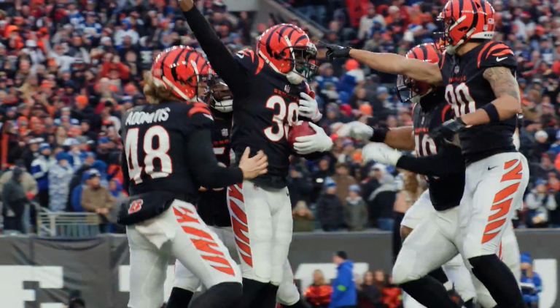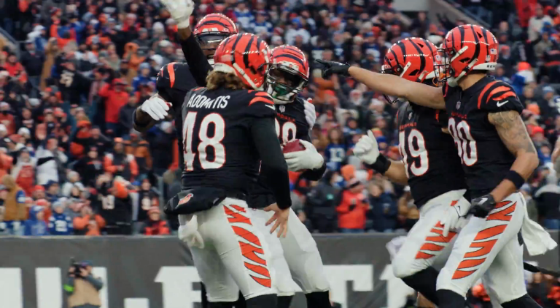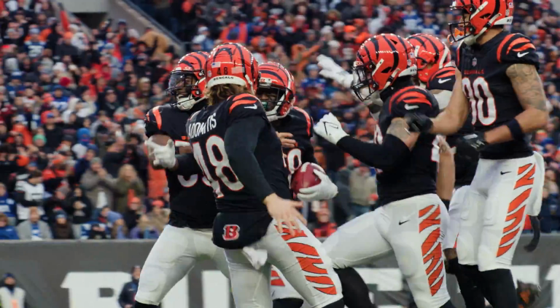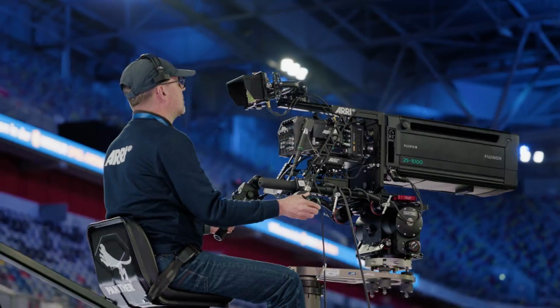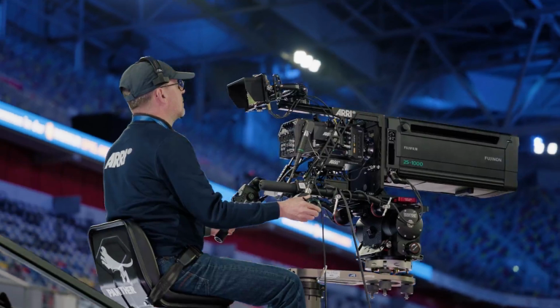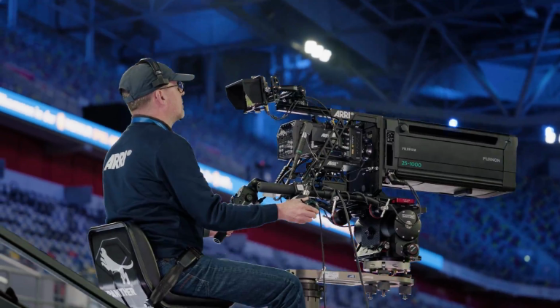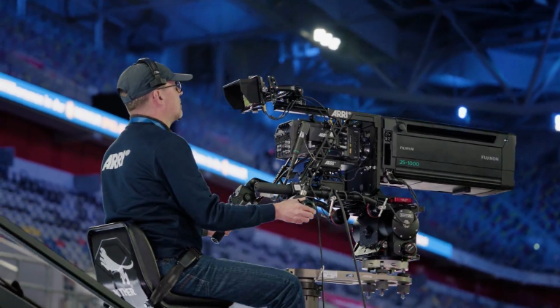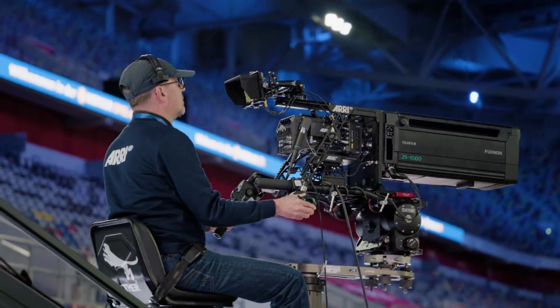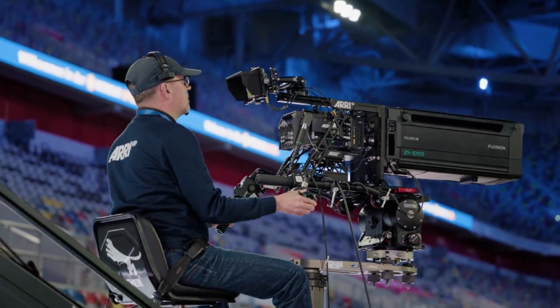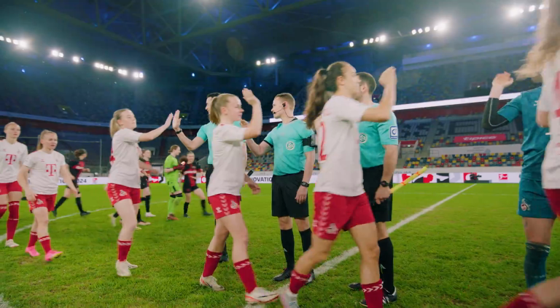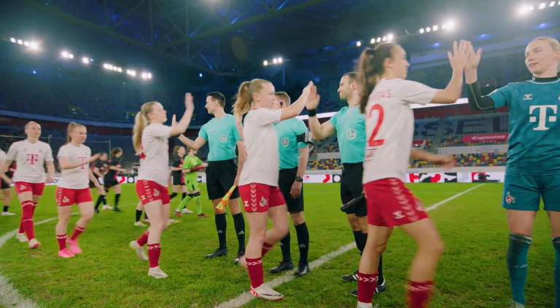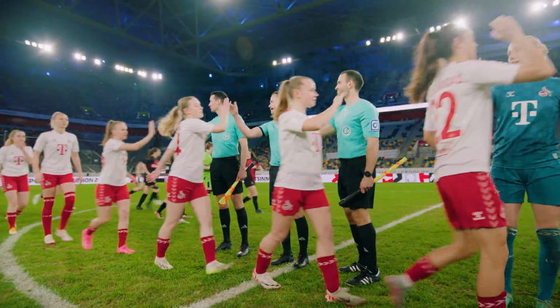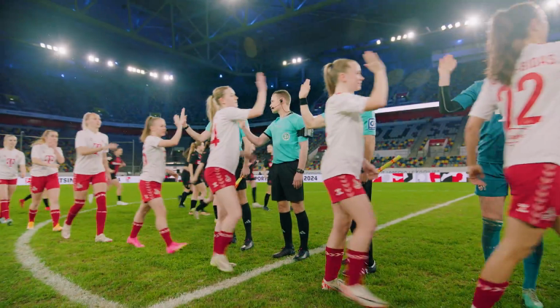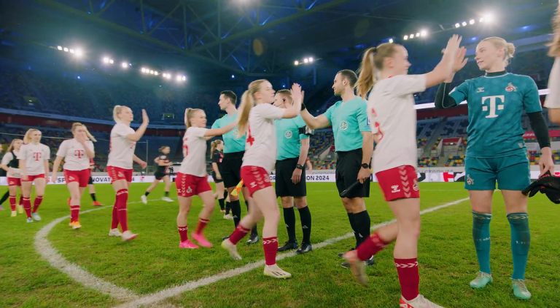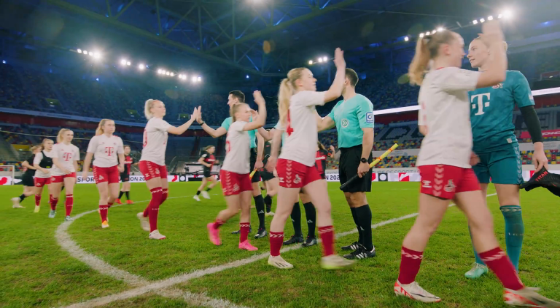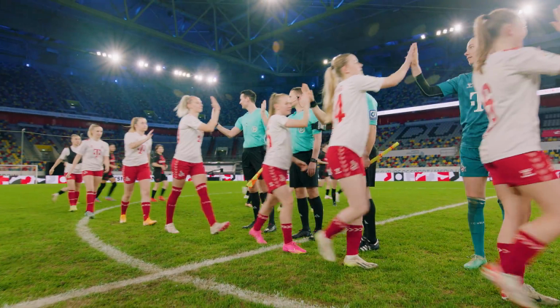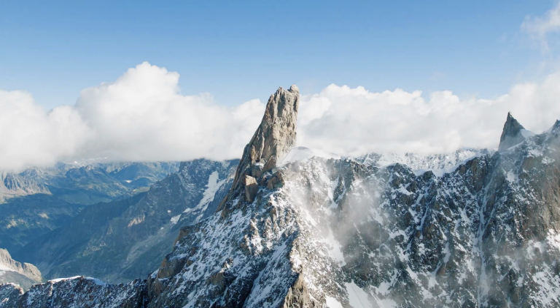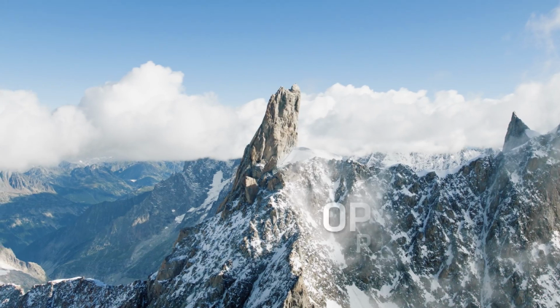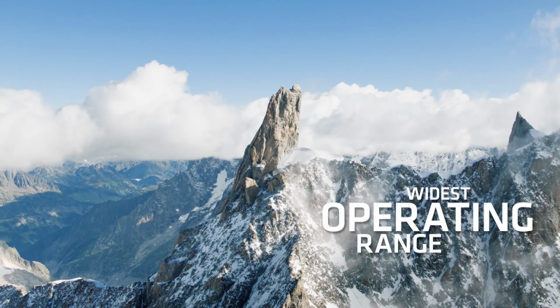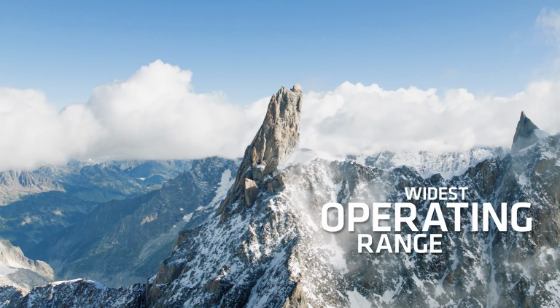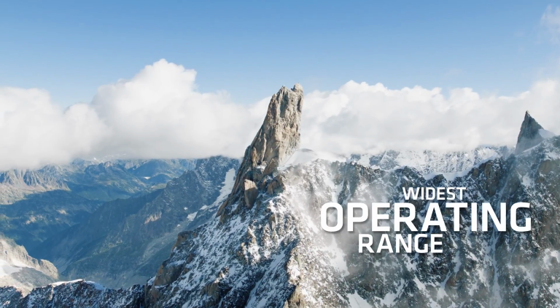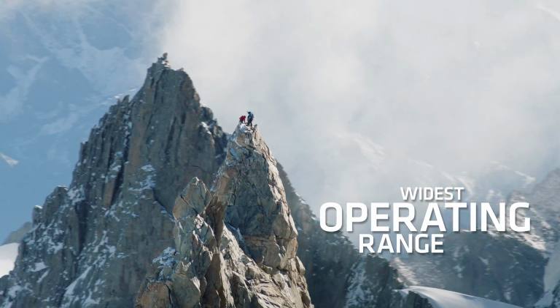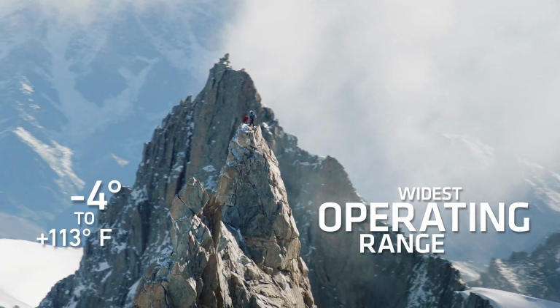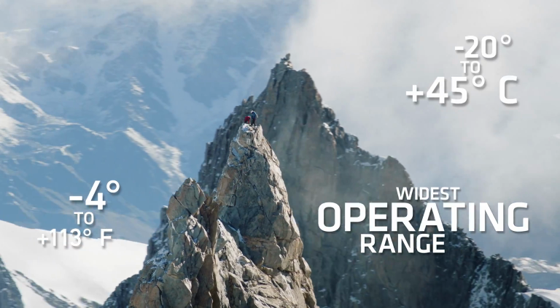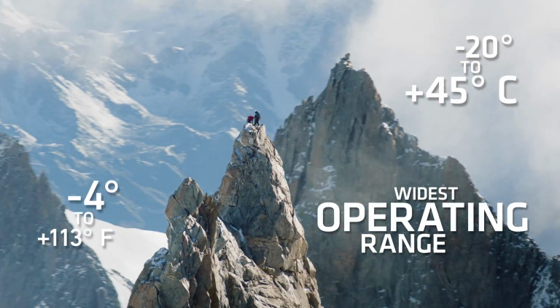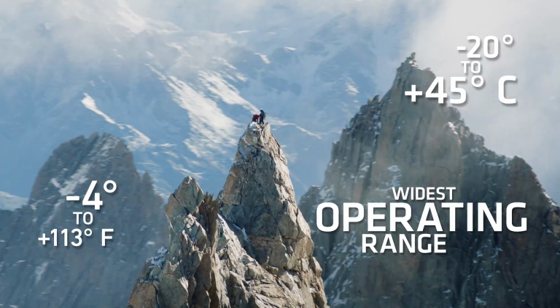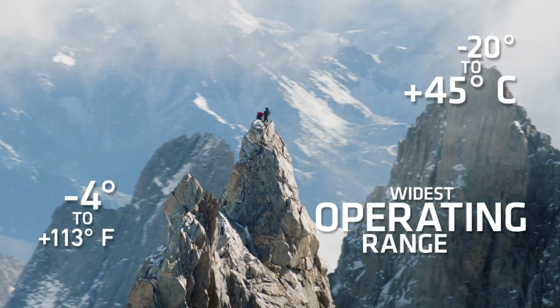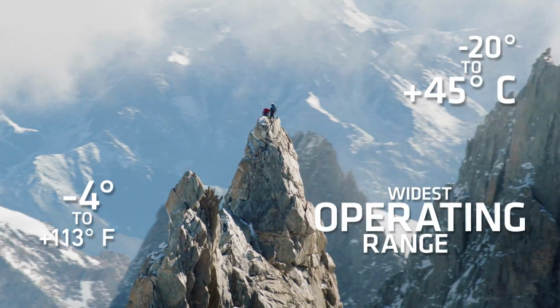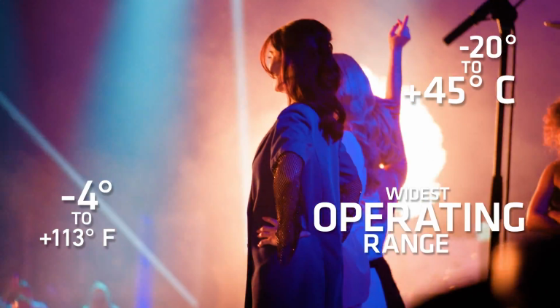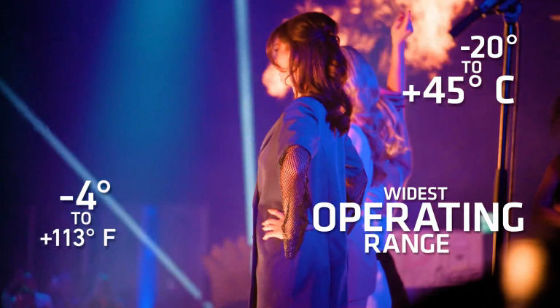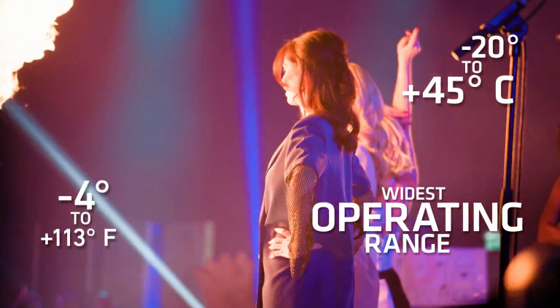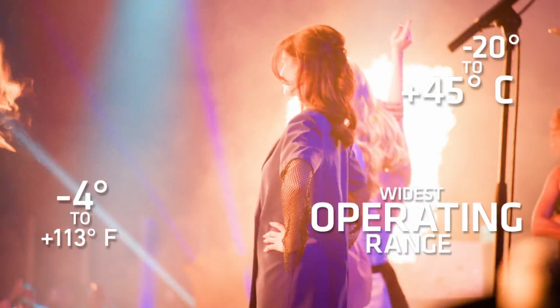At sports events, it can be used with a box lens or on a stabilizer, the rugged build quality ensuring faultless operation in a range of temperatures that no other camera can withstand.